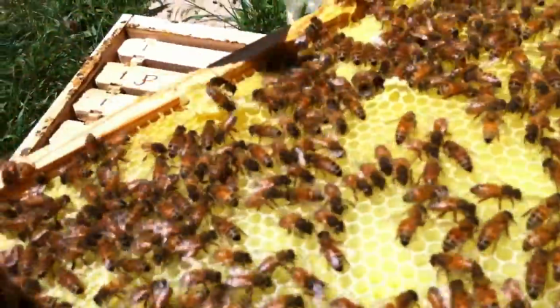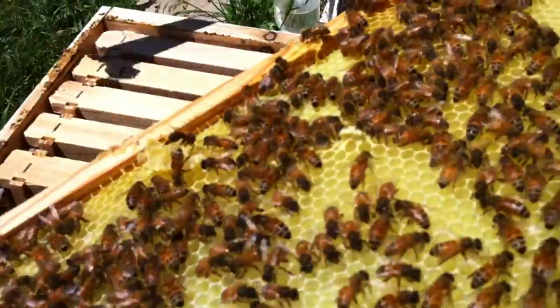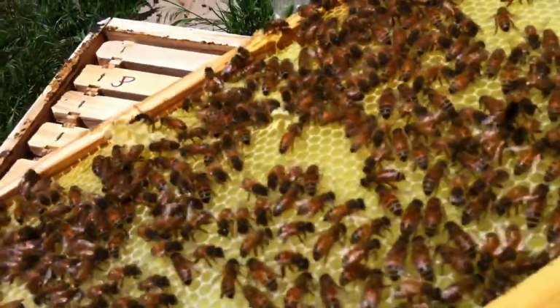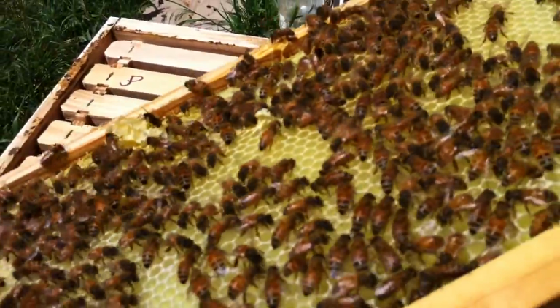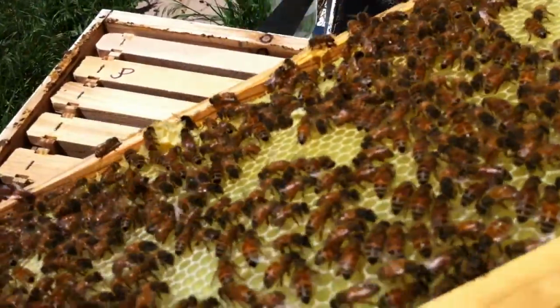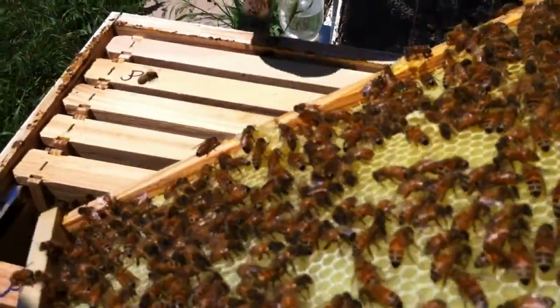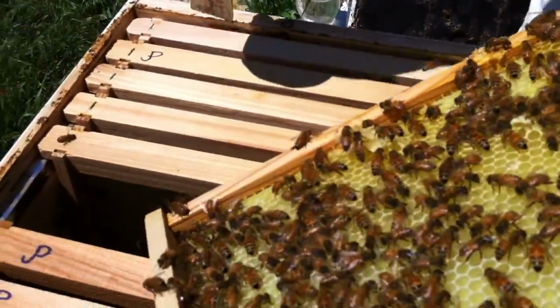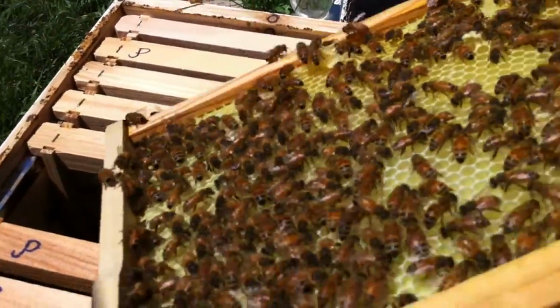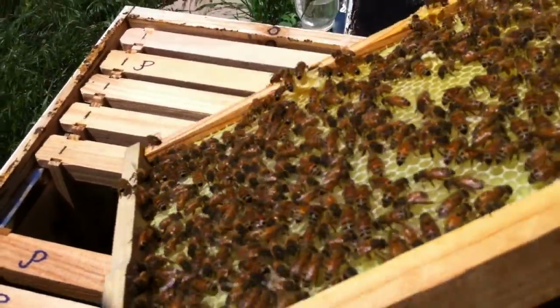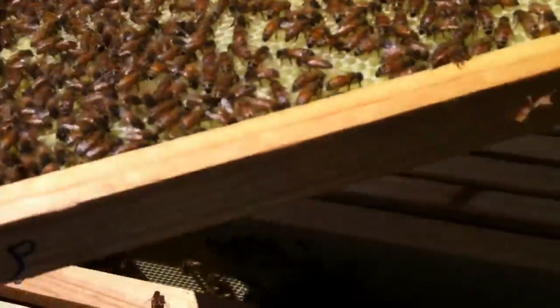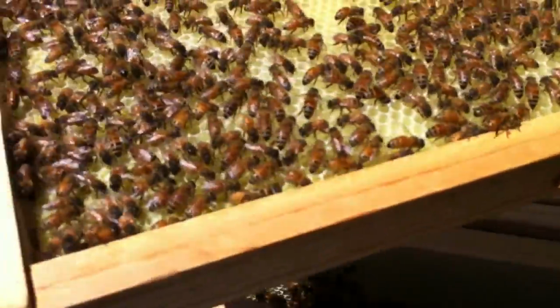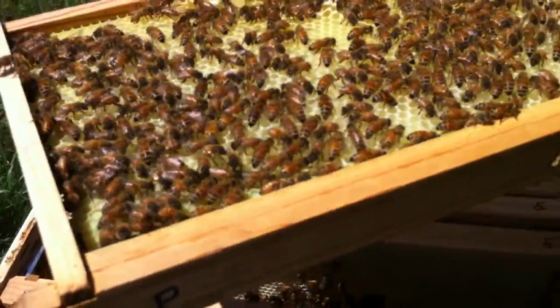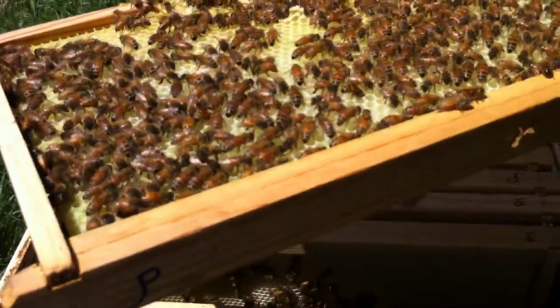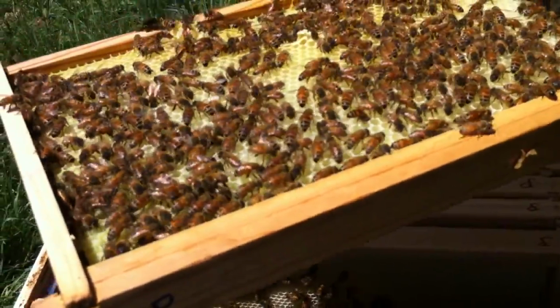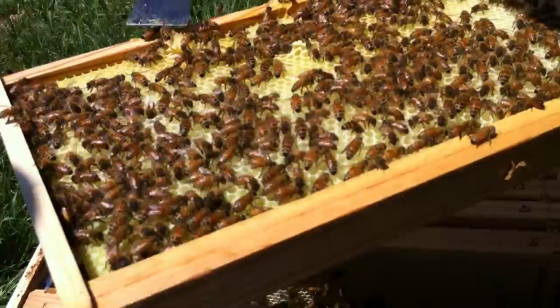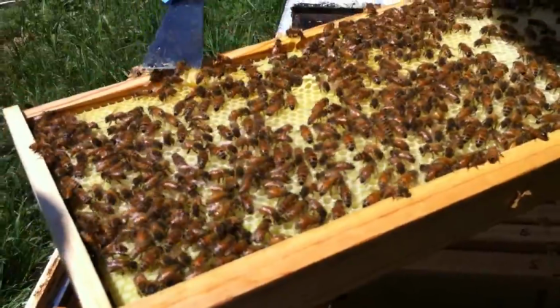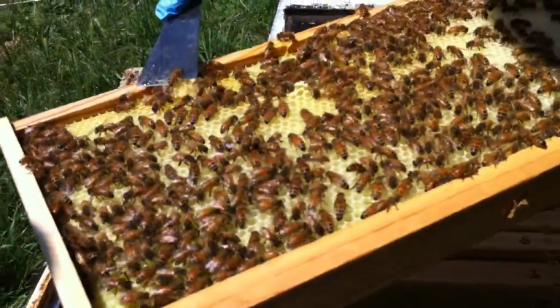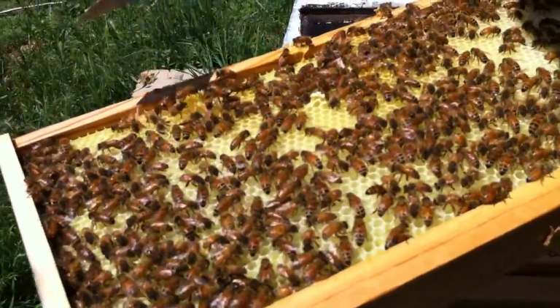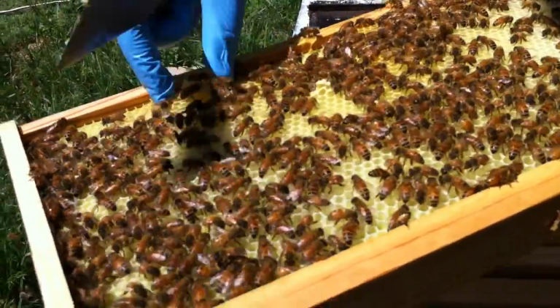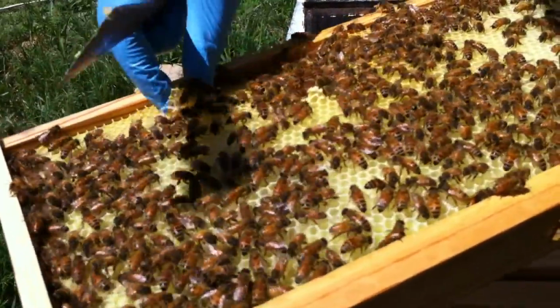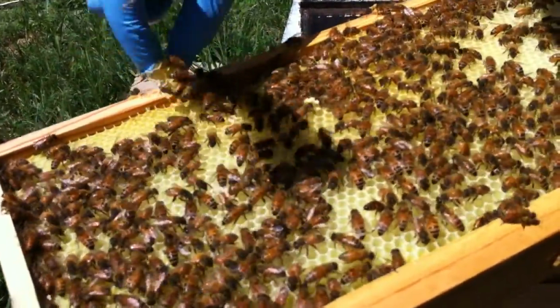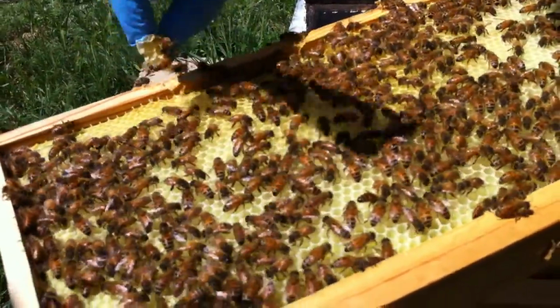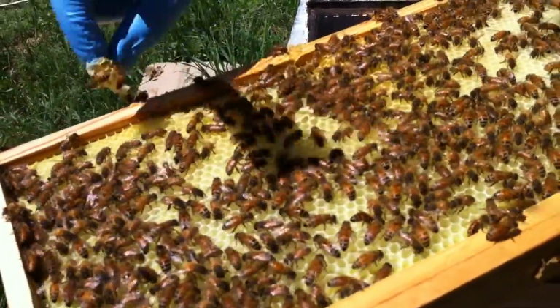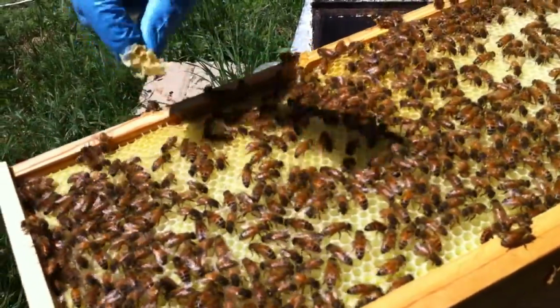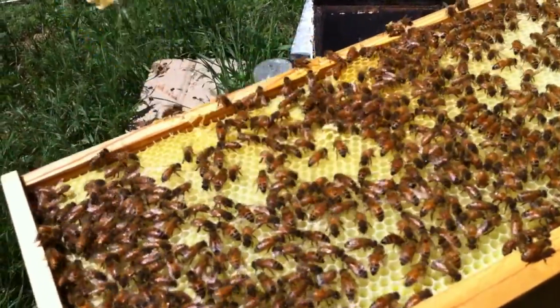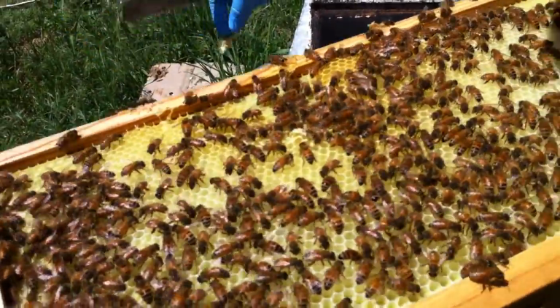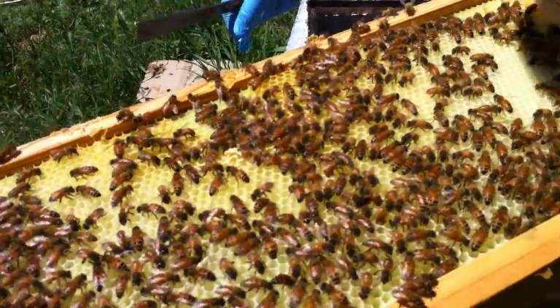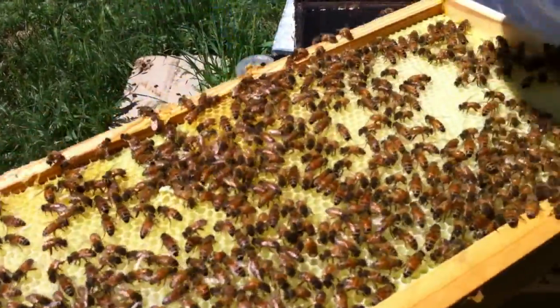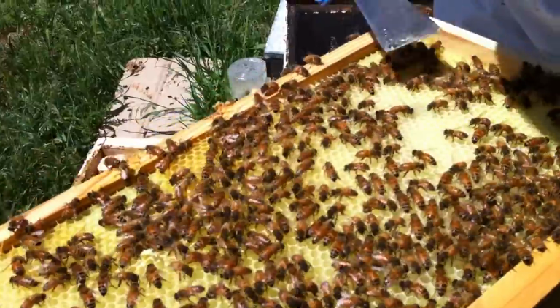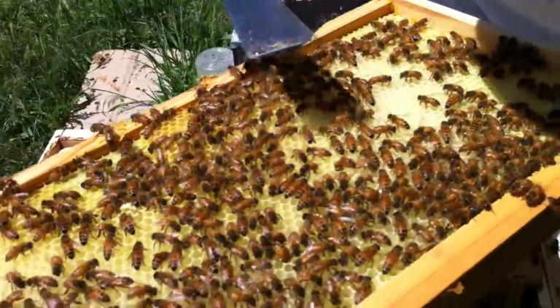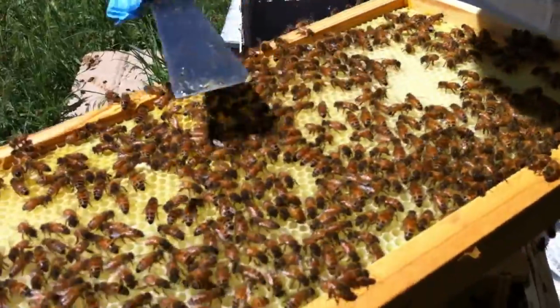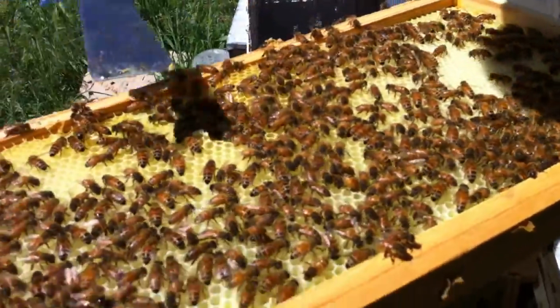So take off the burr comb again. And you can save that burr comb. I save it and I melt it down and make wax out of it.